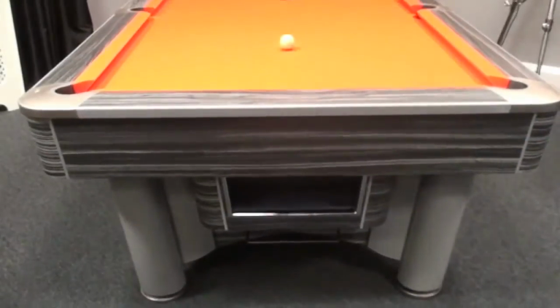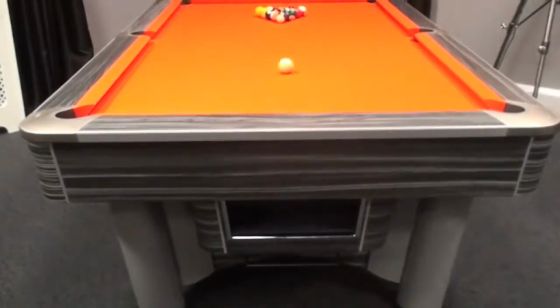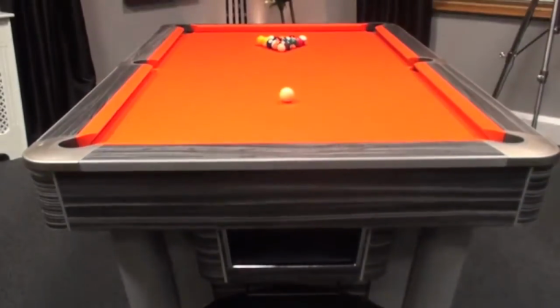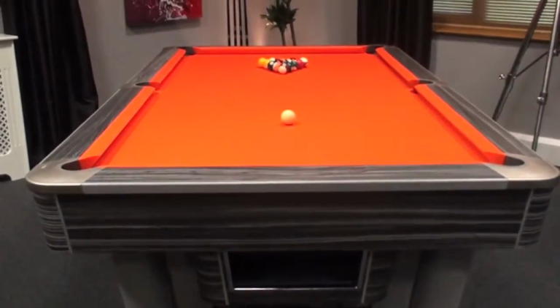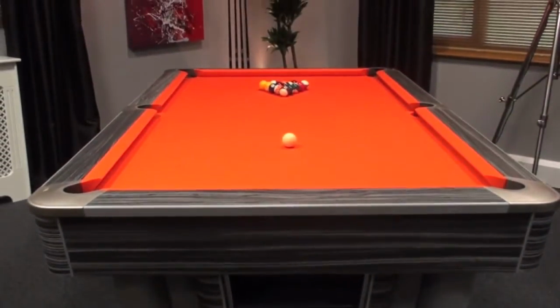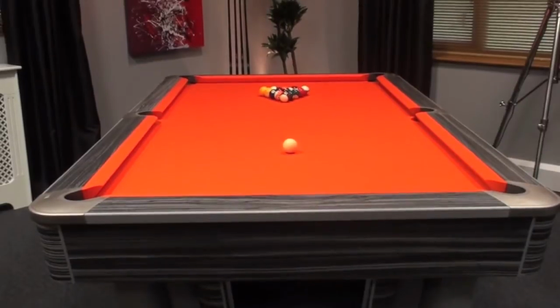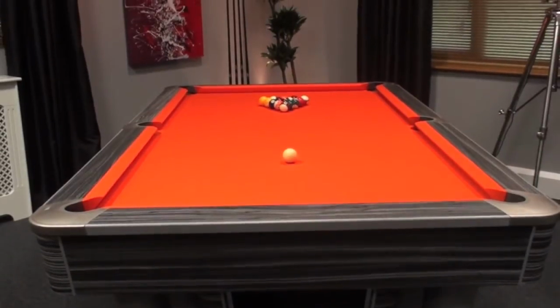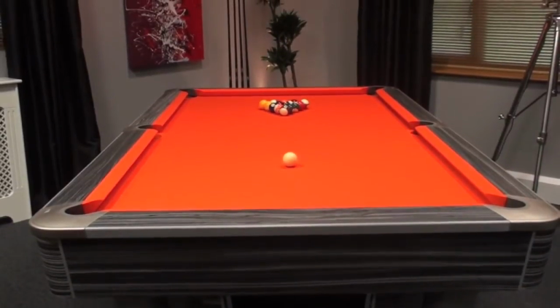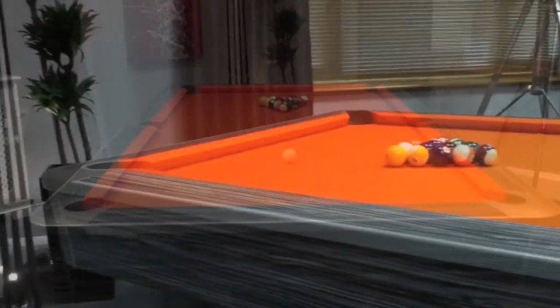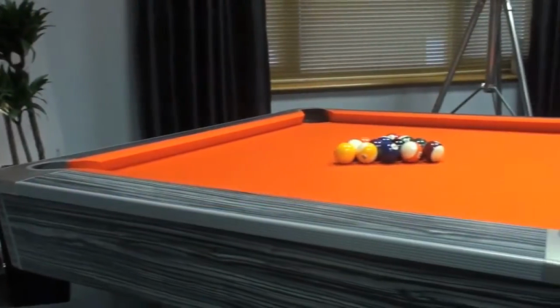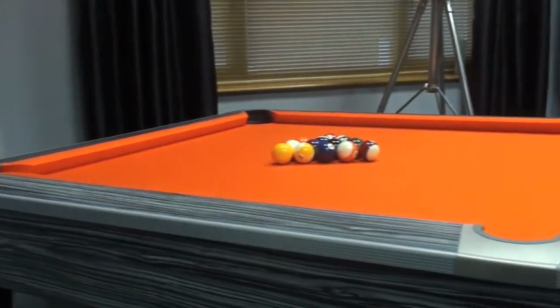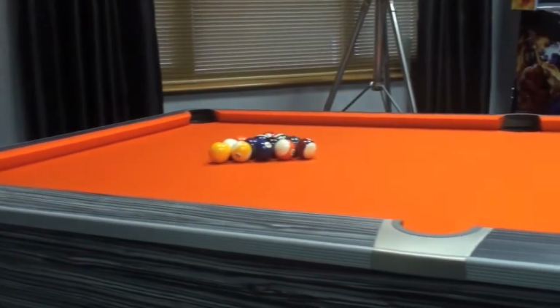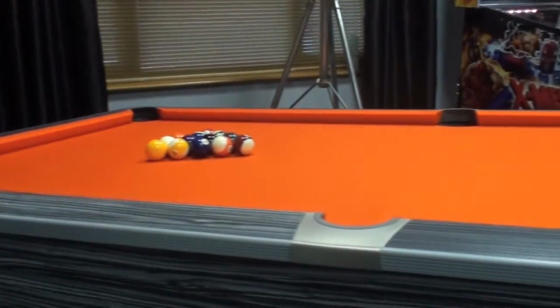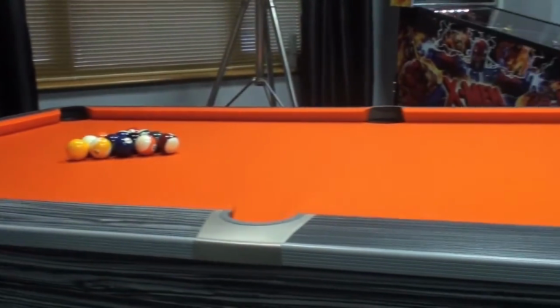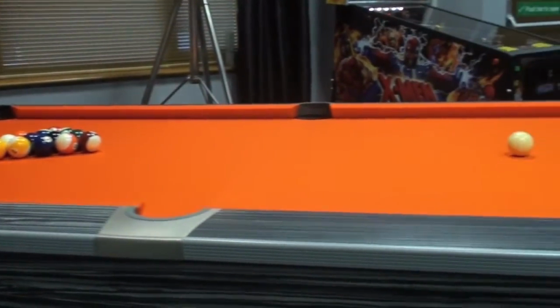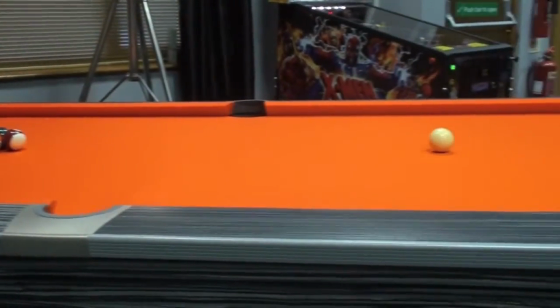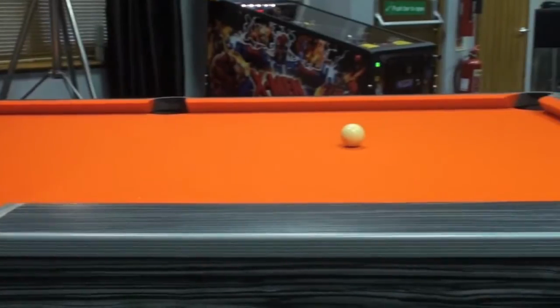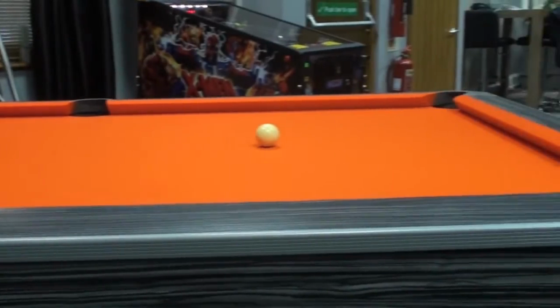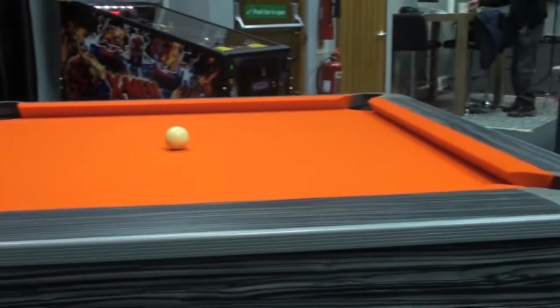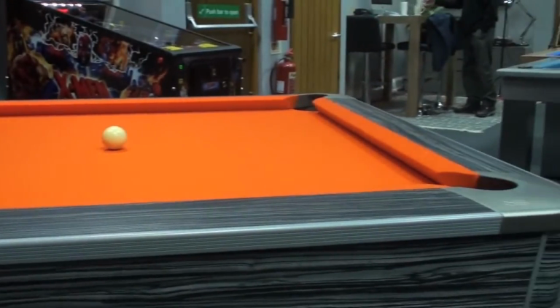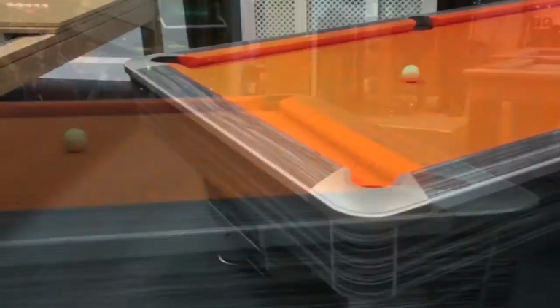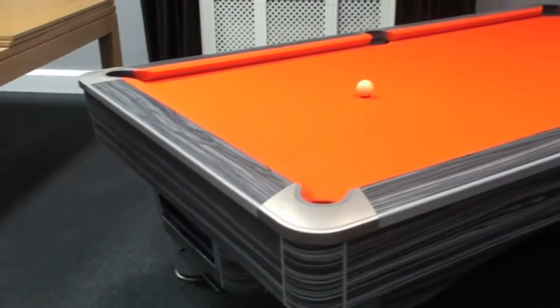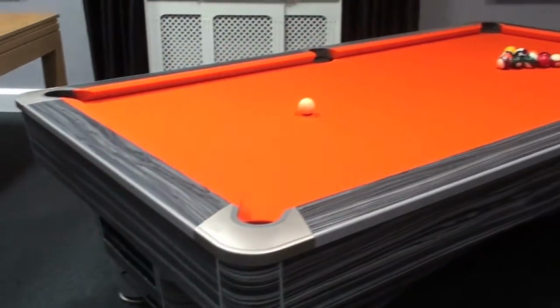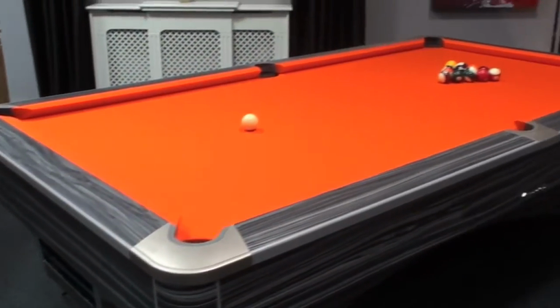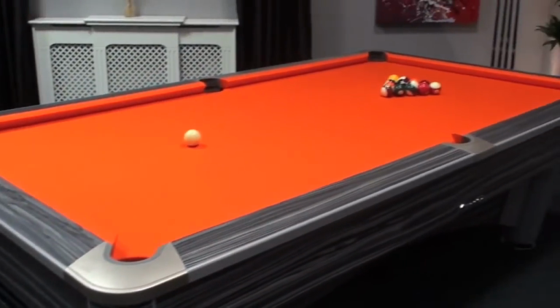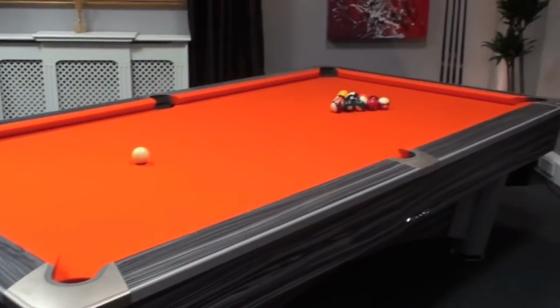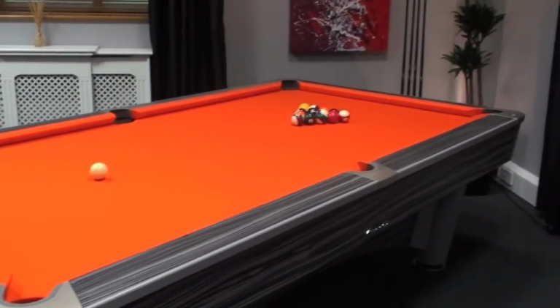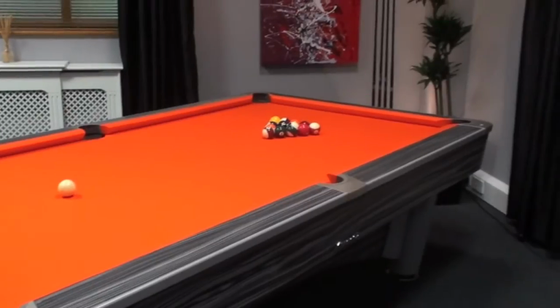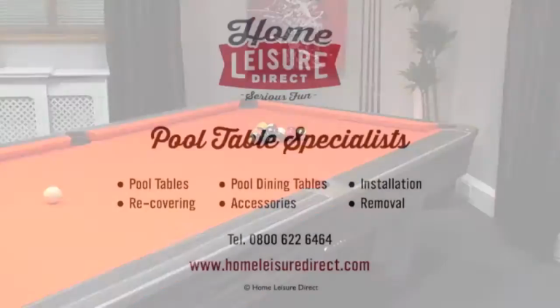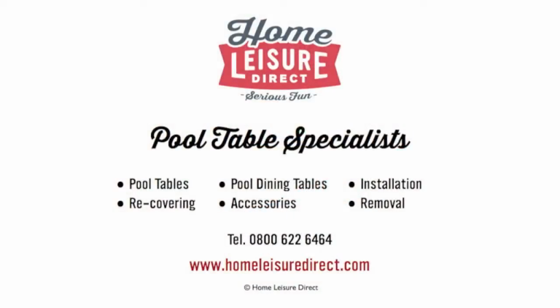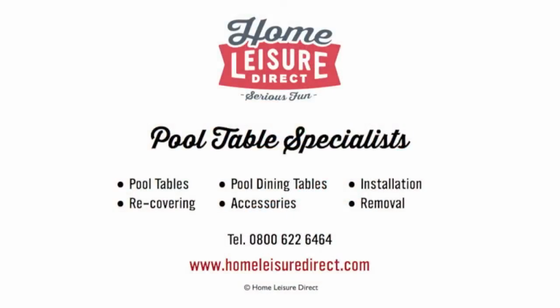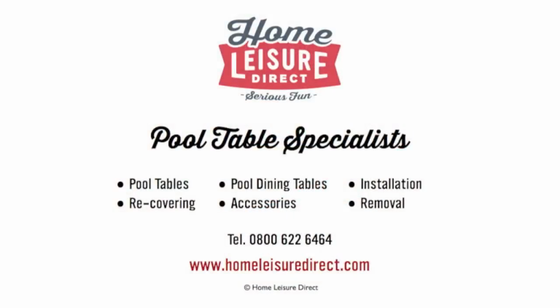We can supply the Caysteel 2 in a wide range of standard finishes, plus a huge choice of custom finishes can be chosen from our sample books. For more information on the Sam Caysteel 2, pop into our showroom, drop us an email, or give us a call.